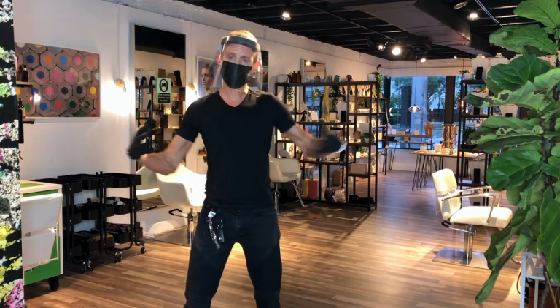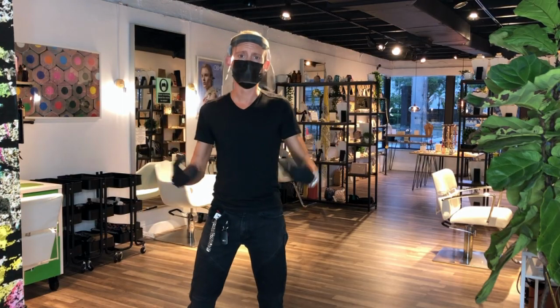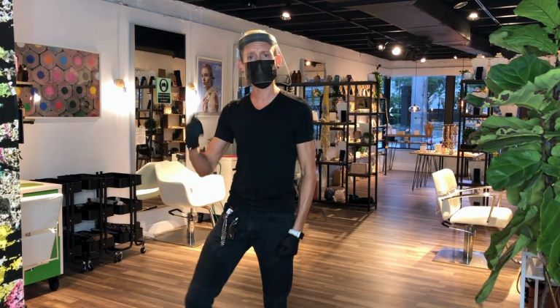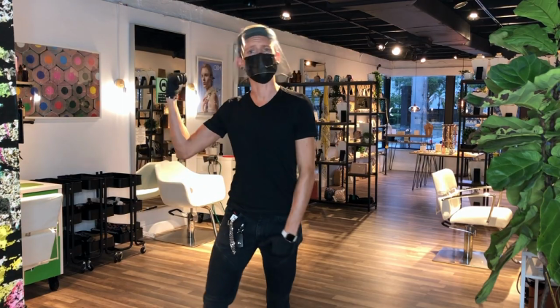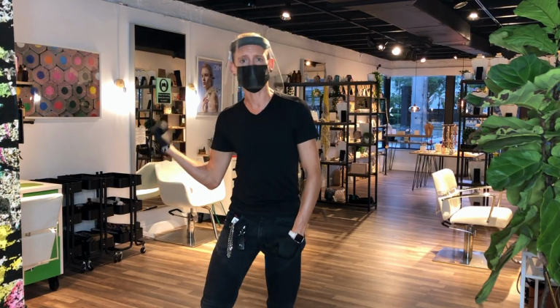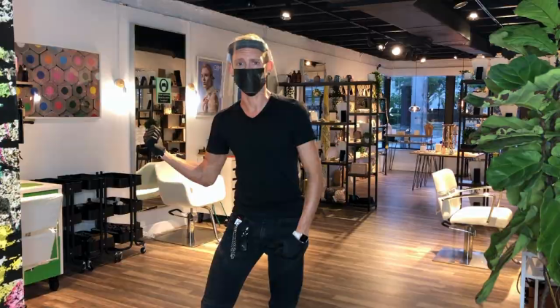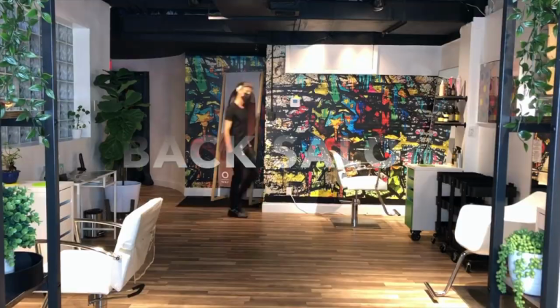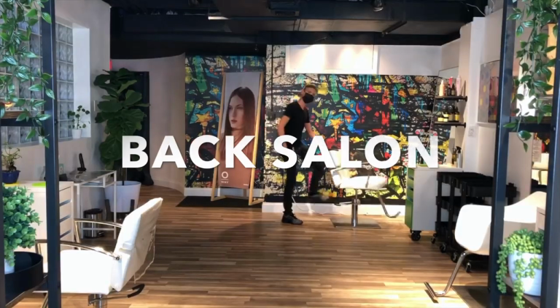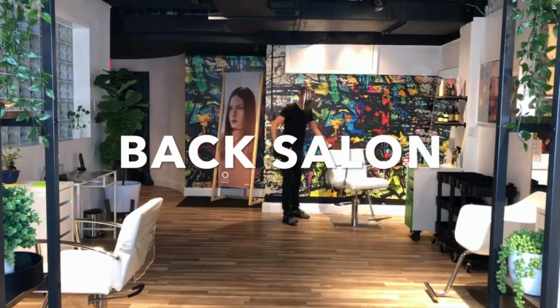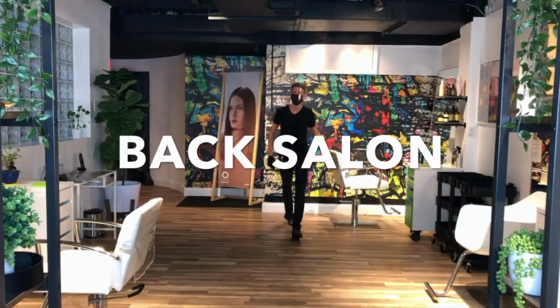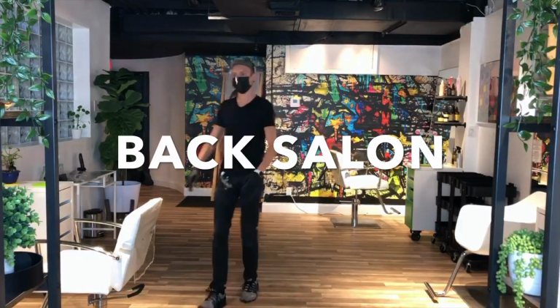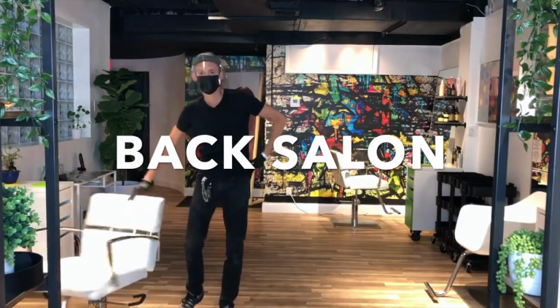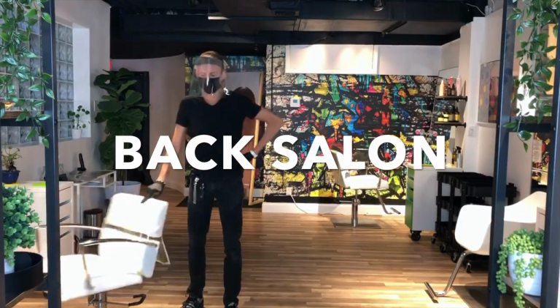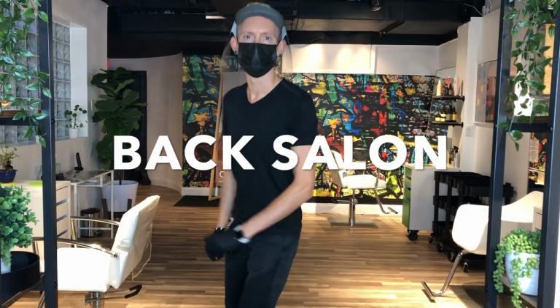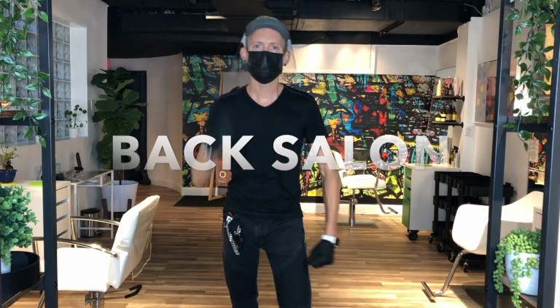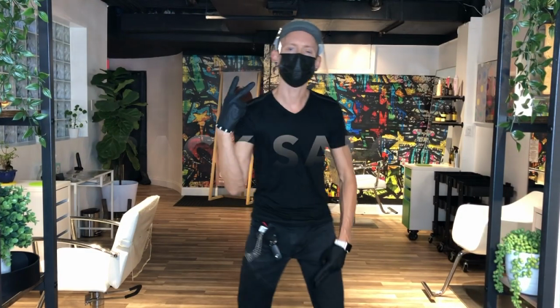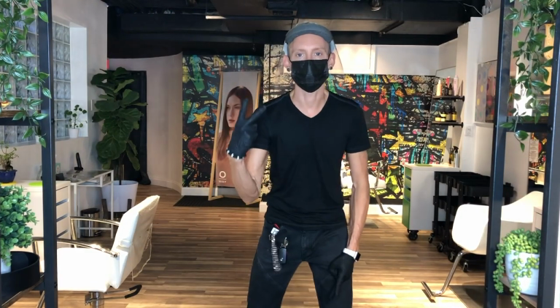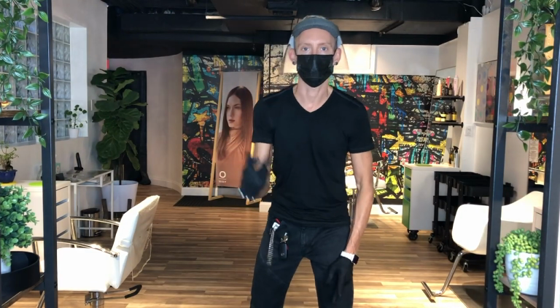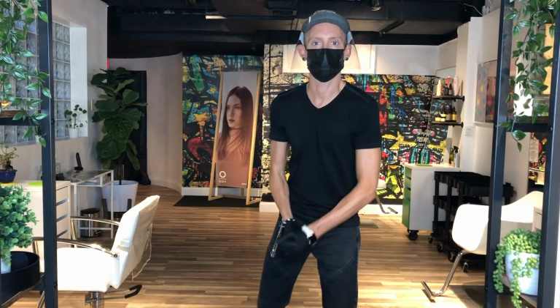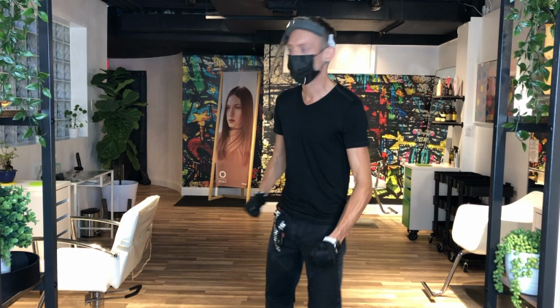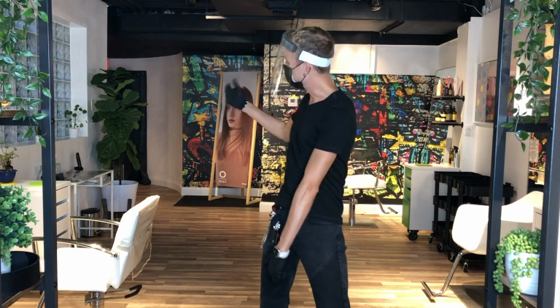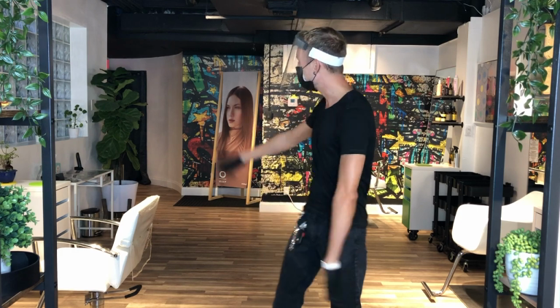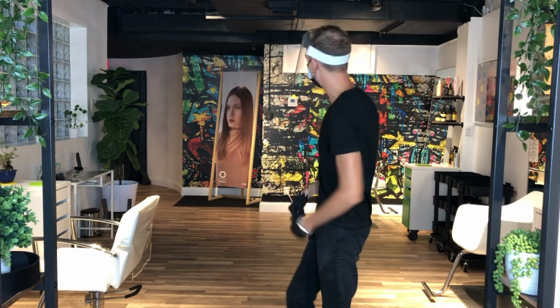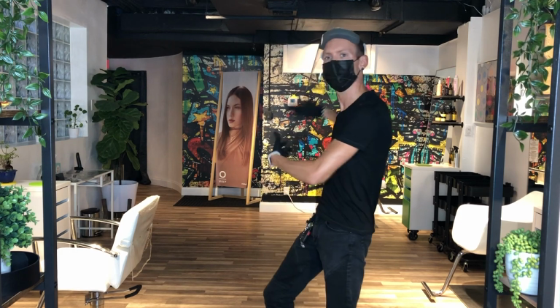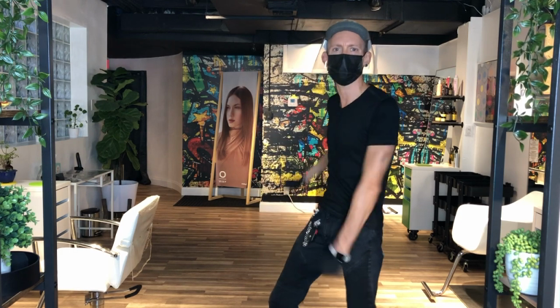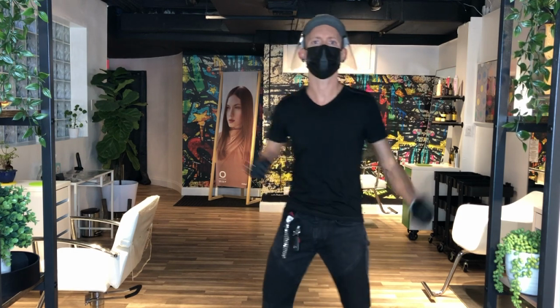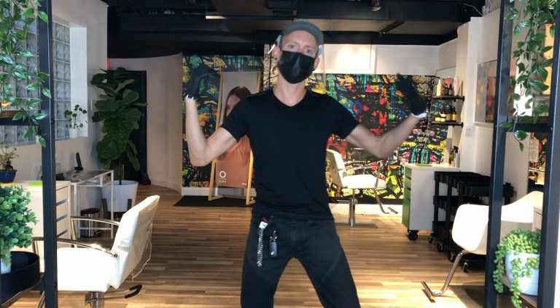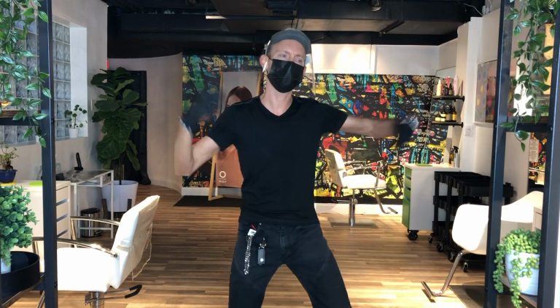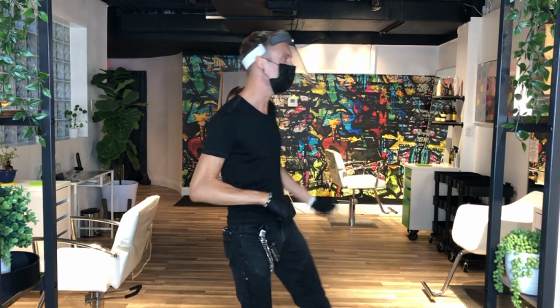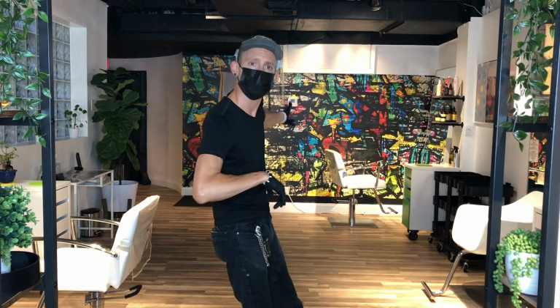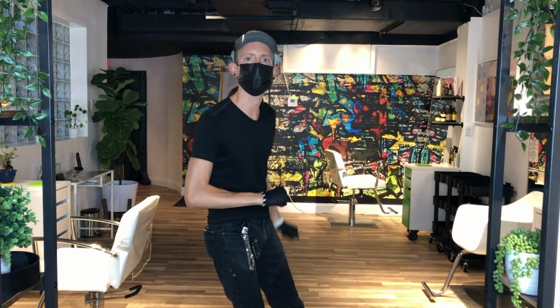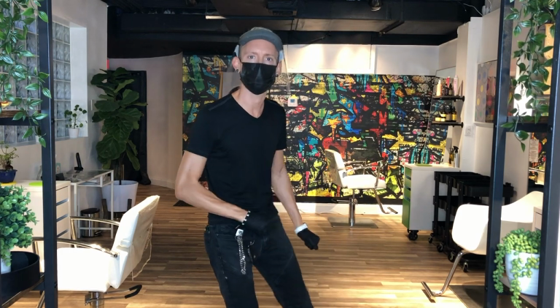Hi guys, this is our back salon. This is our second salon floor where we have a chair up front spaced out with almost 10 feet from the one in back.